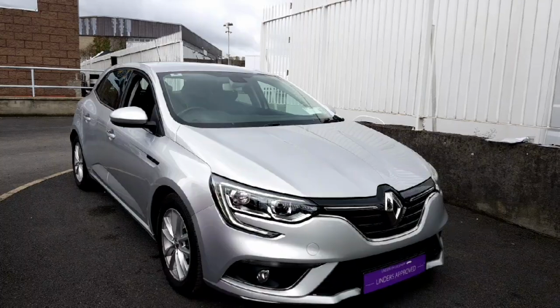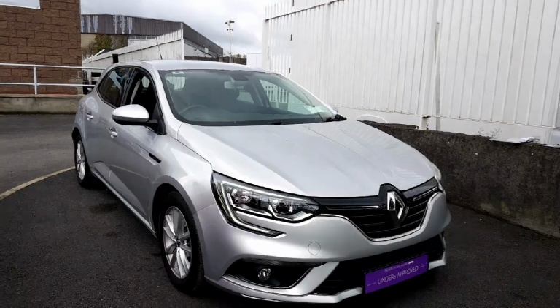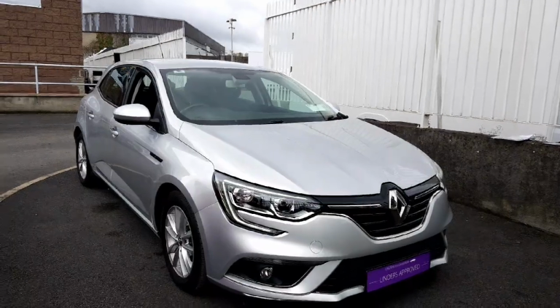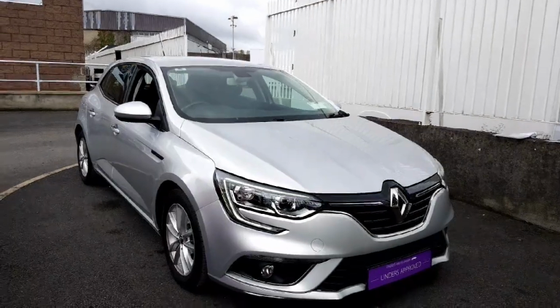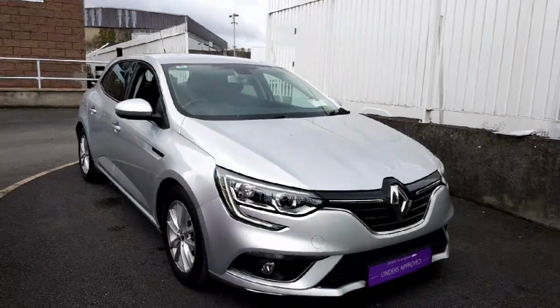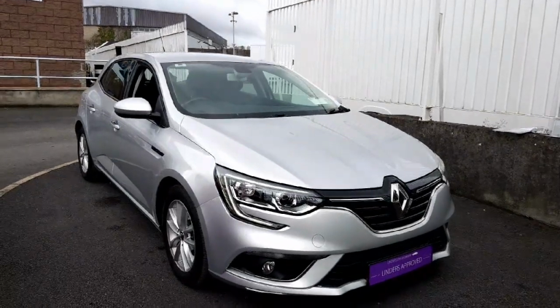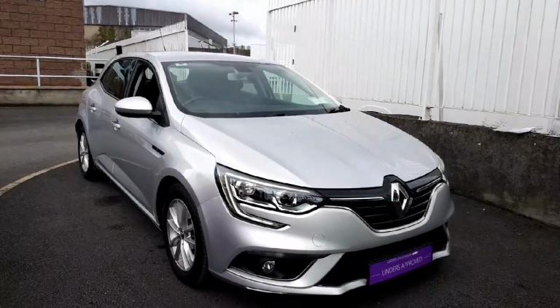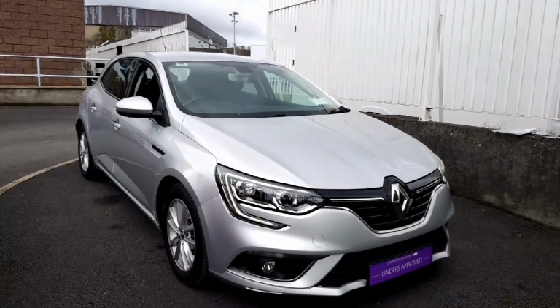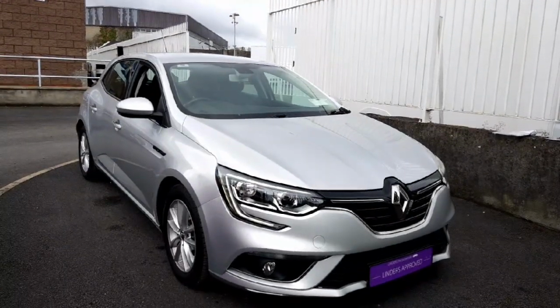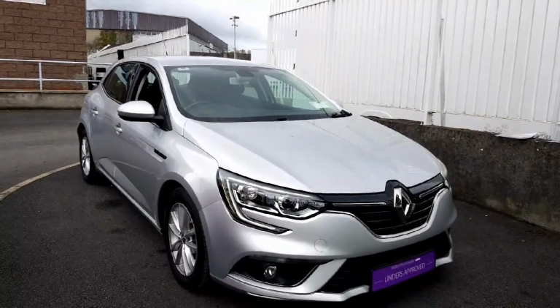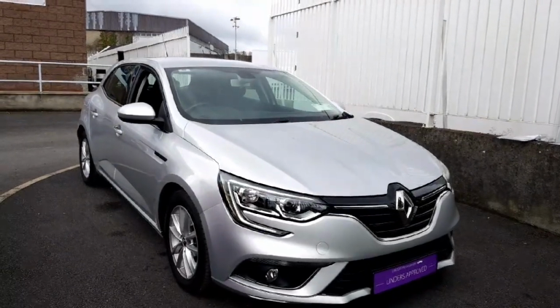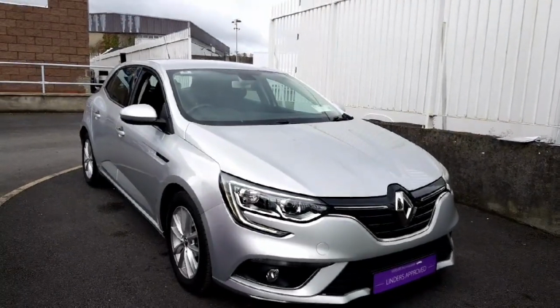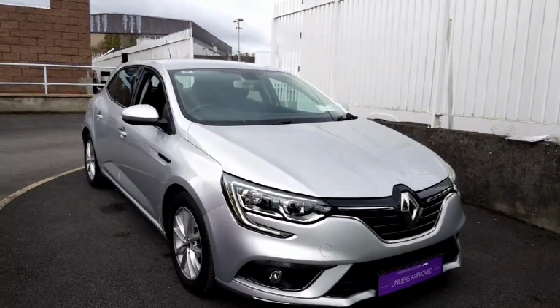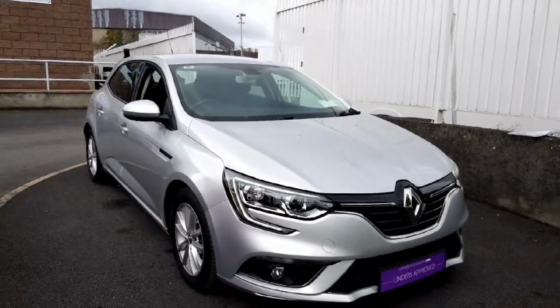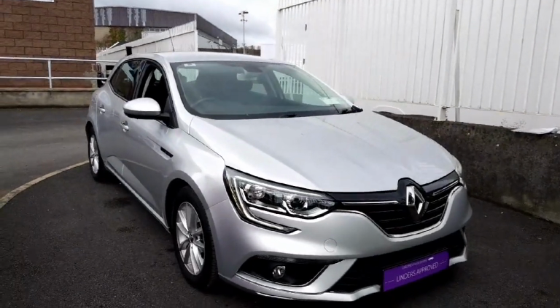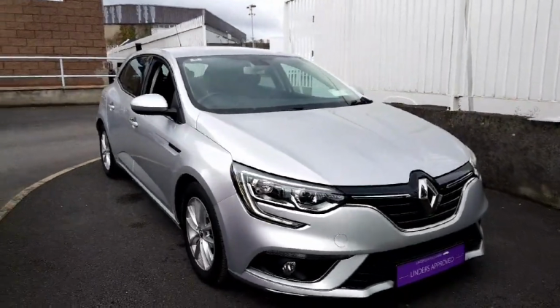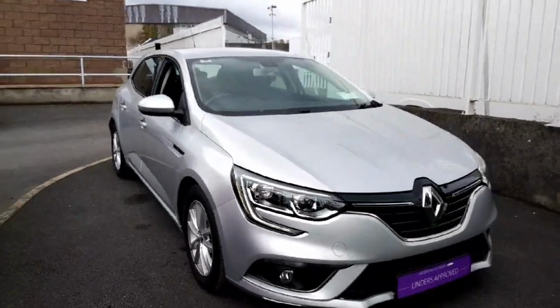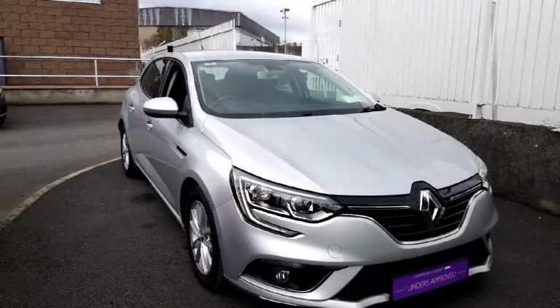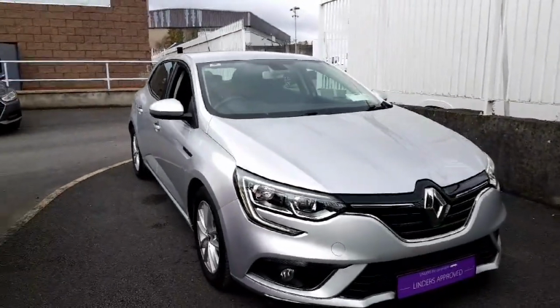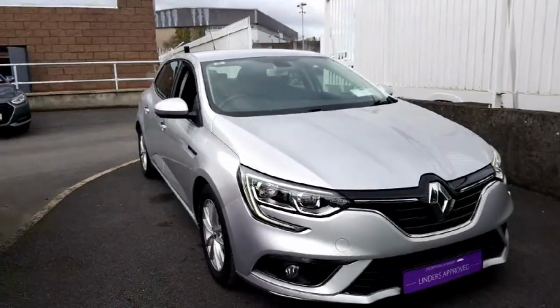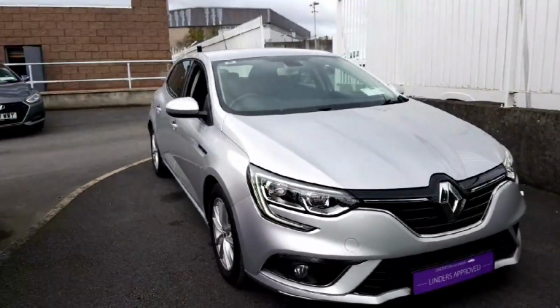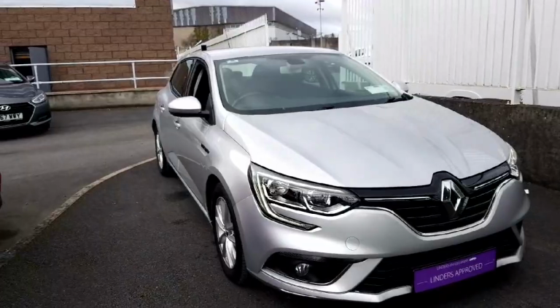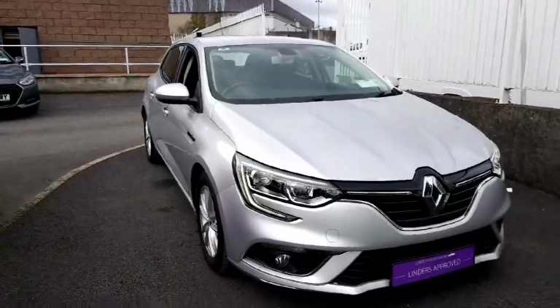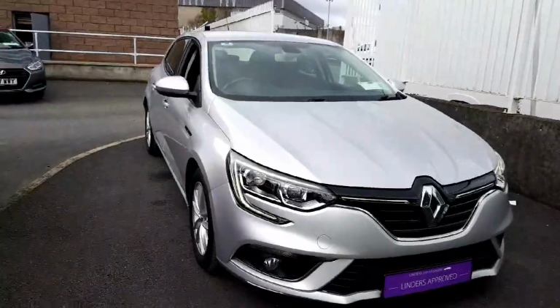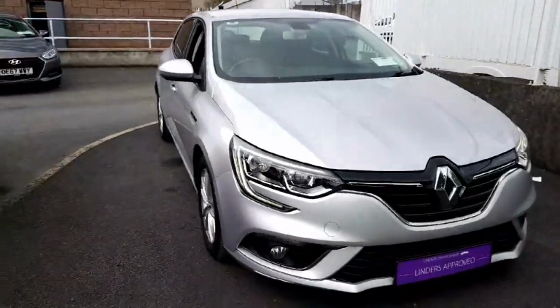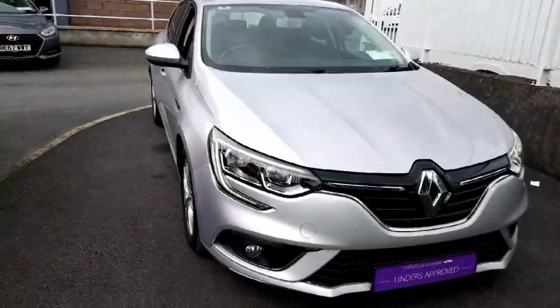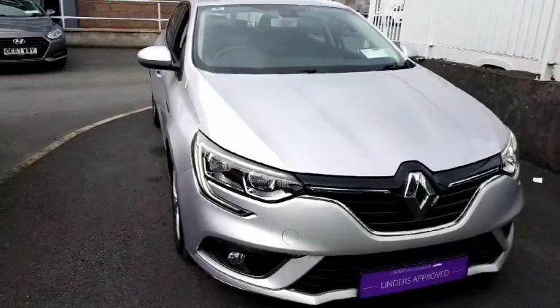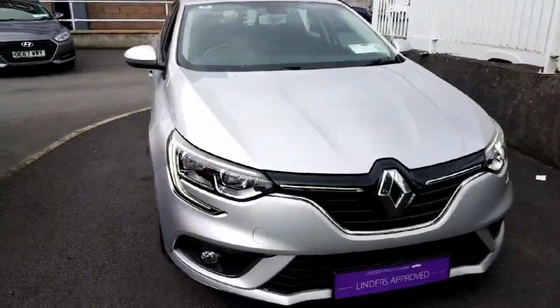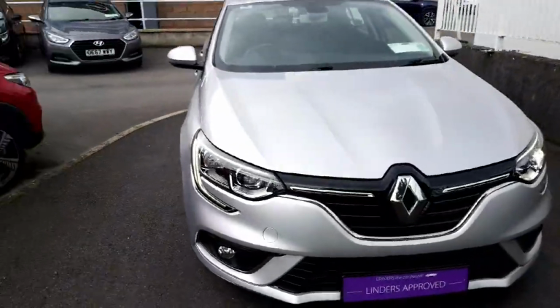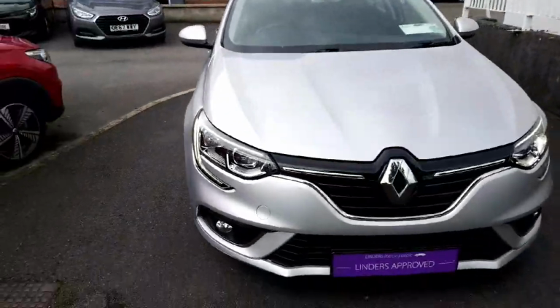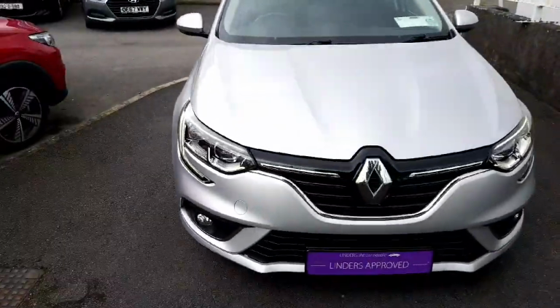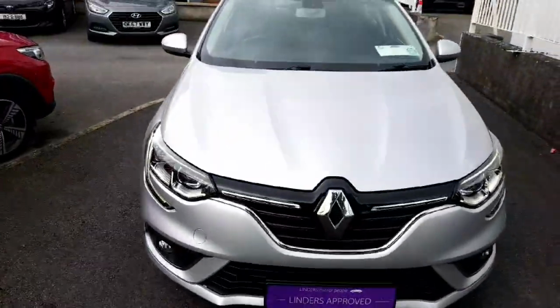Hey folks, welcome to Linders Venus. Today I'm going to show you a 2019 Renault Megane. This is a 1.5 DCI.